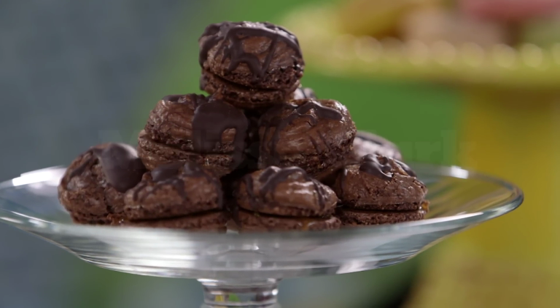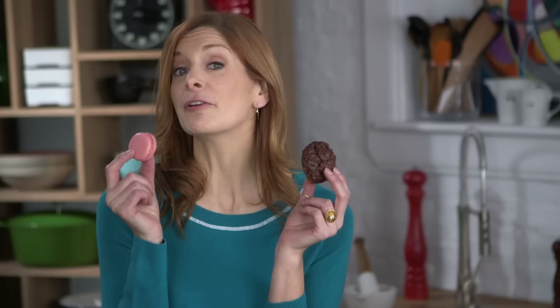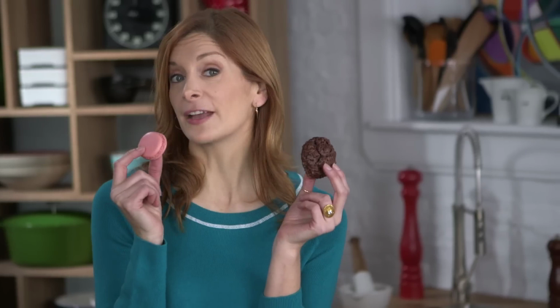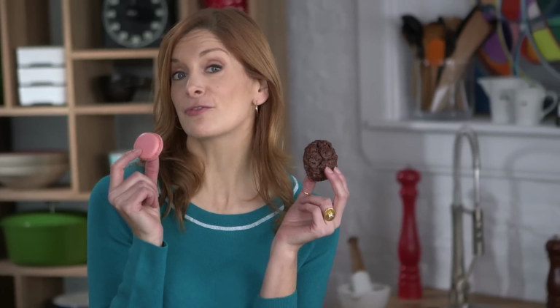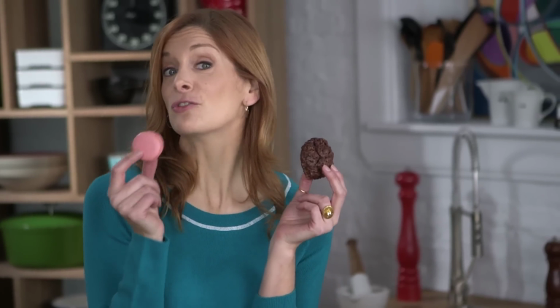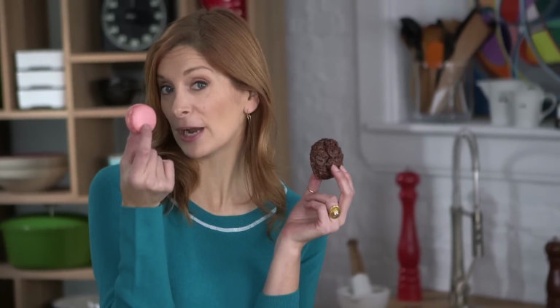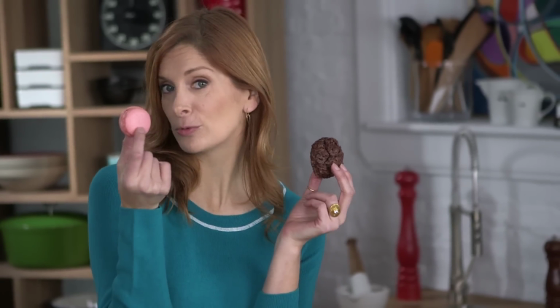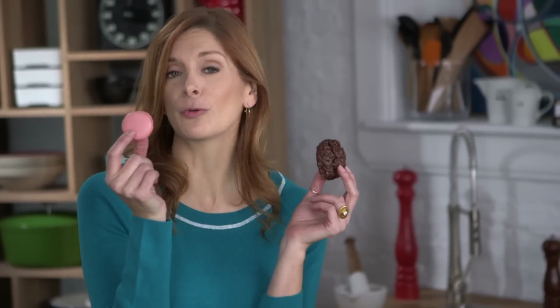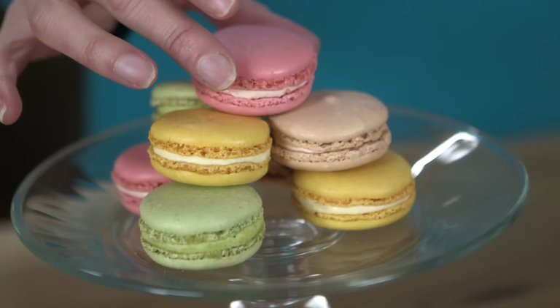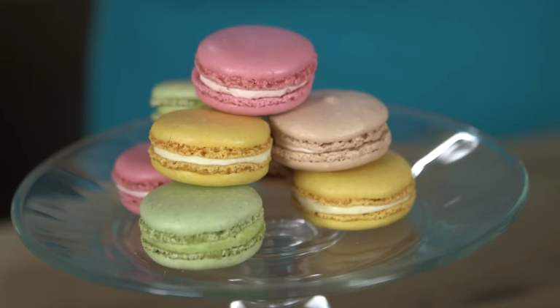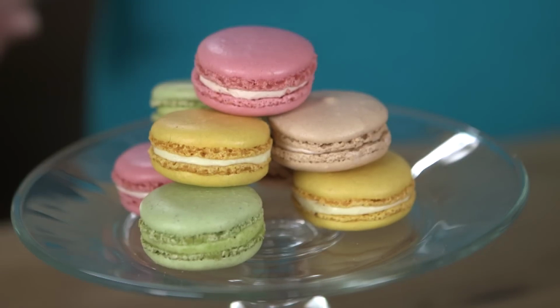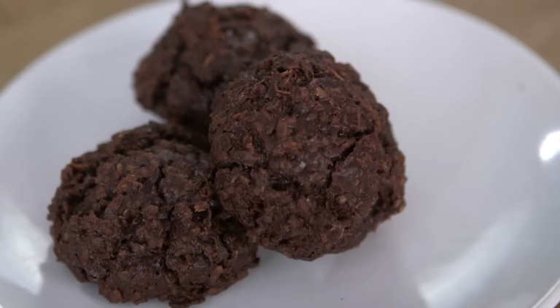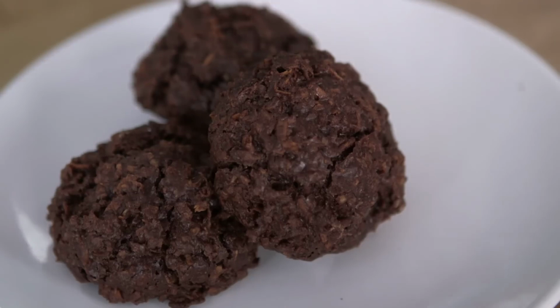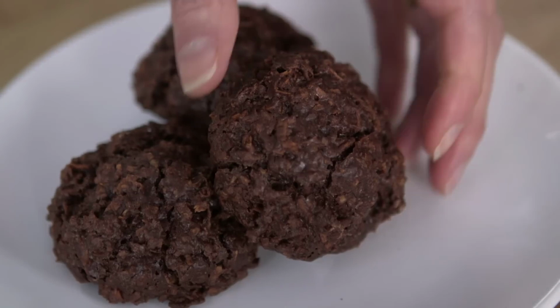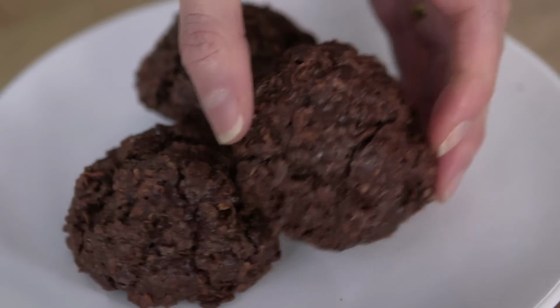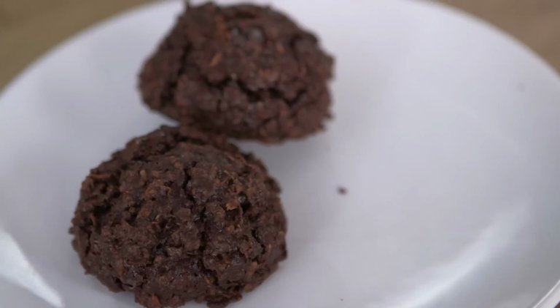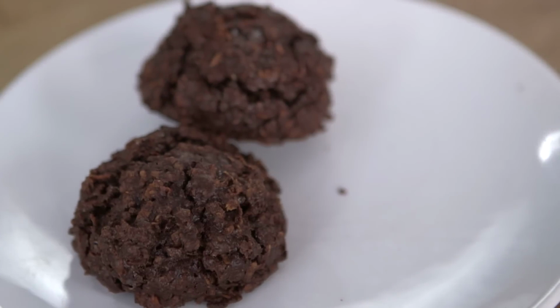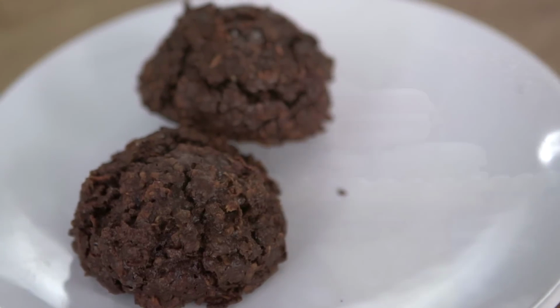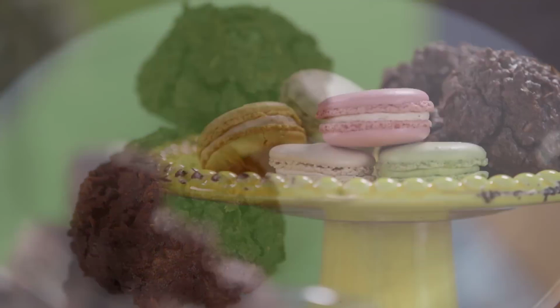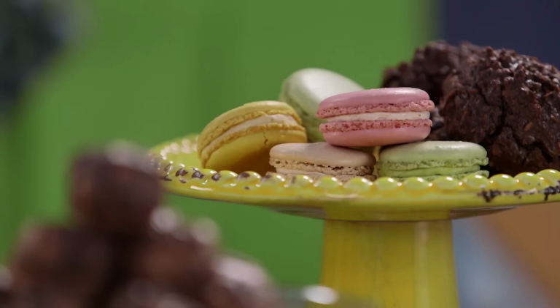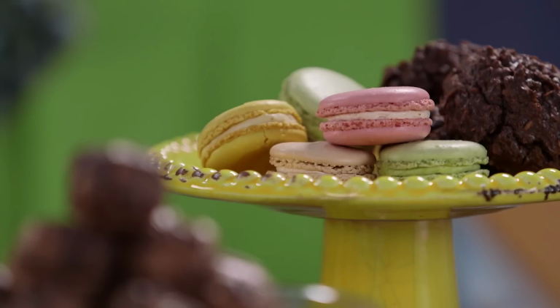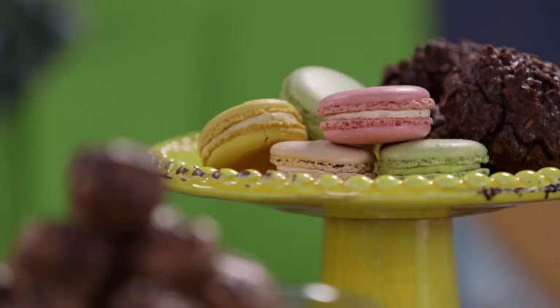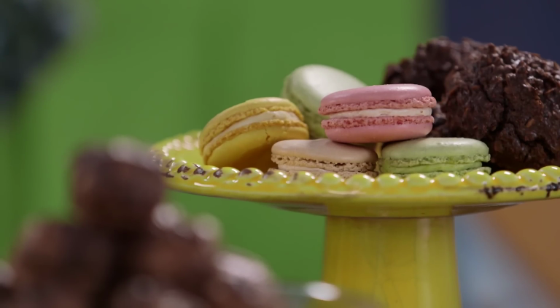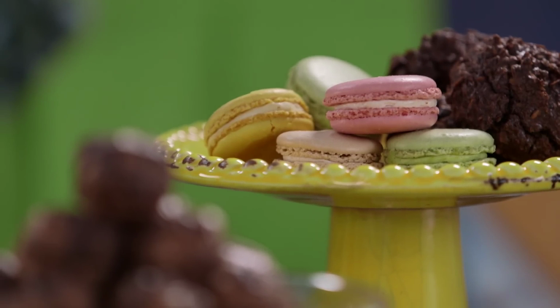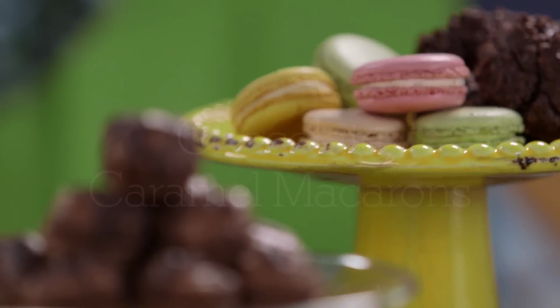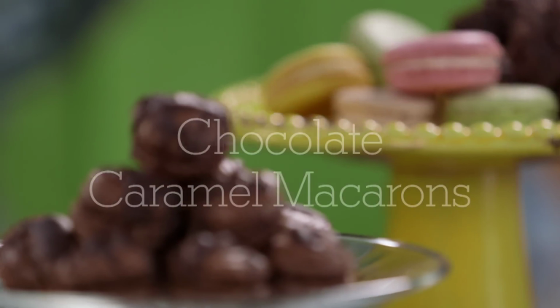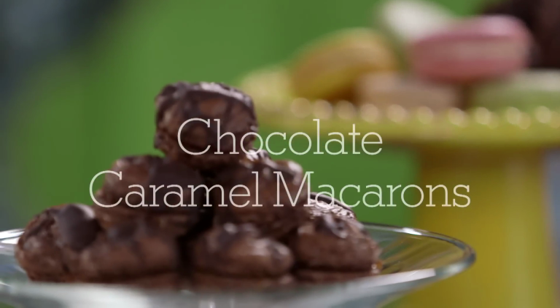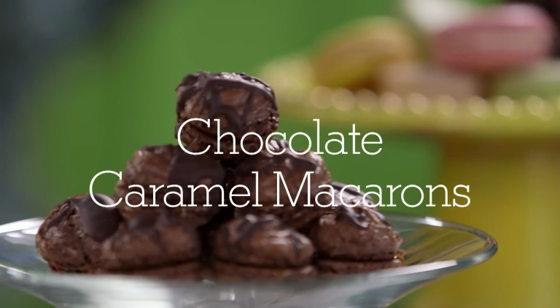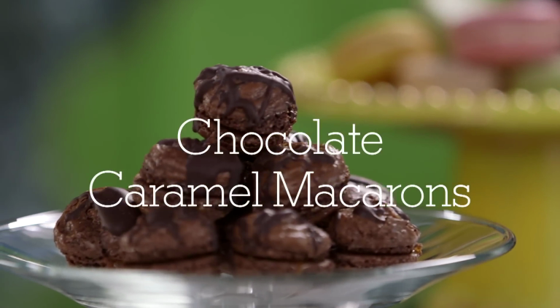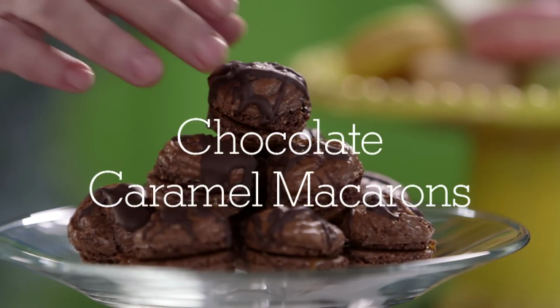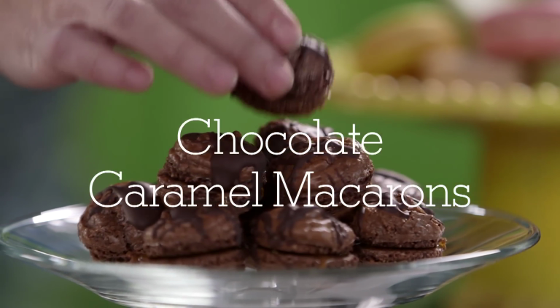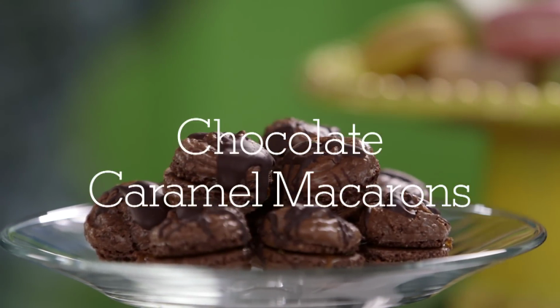There are fancy French macarons, and then there are chocolate coconut macaroons. I've taken the best parts of each one, put them together, and come up with something new.